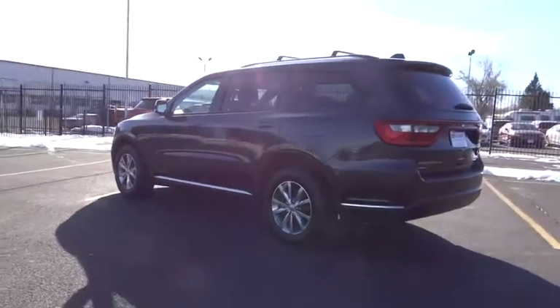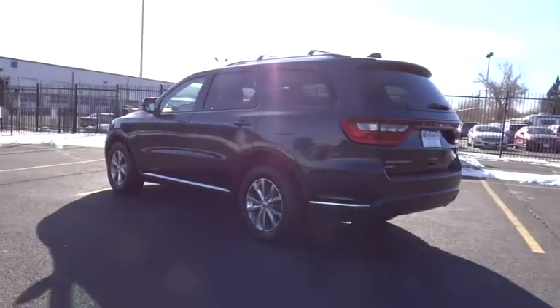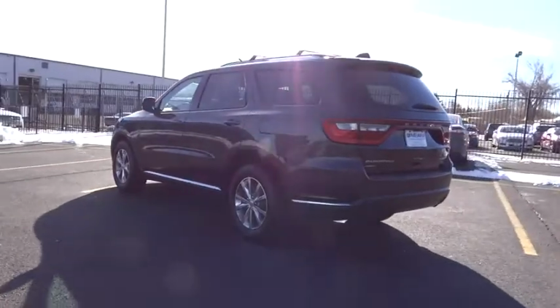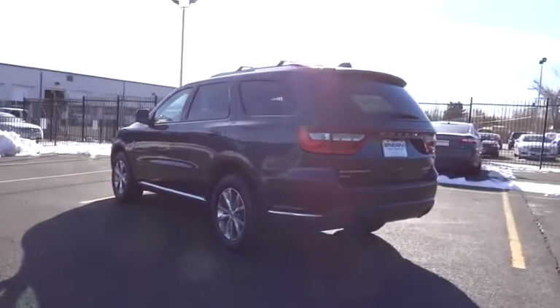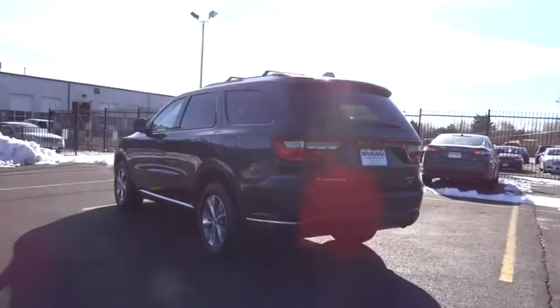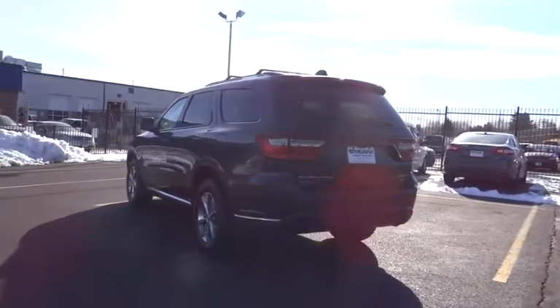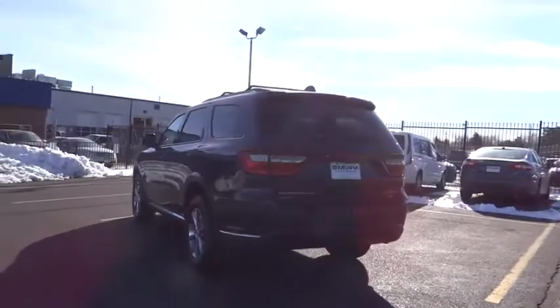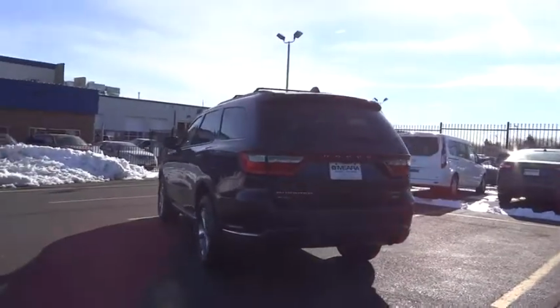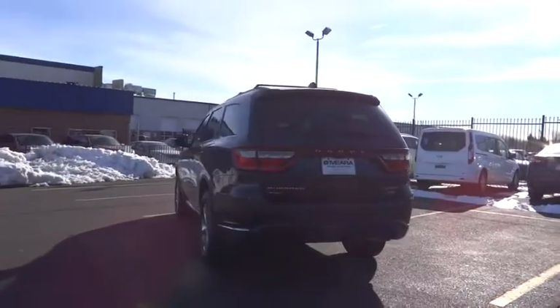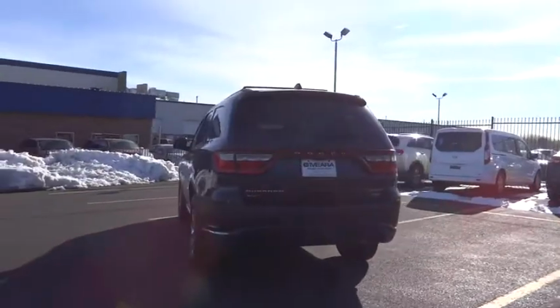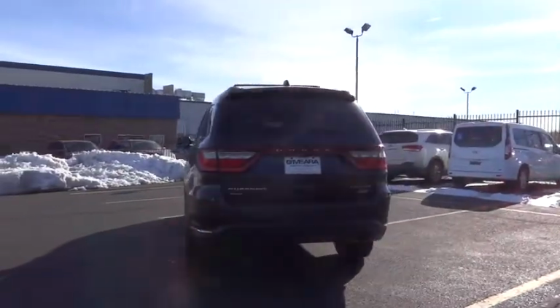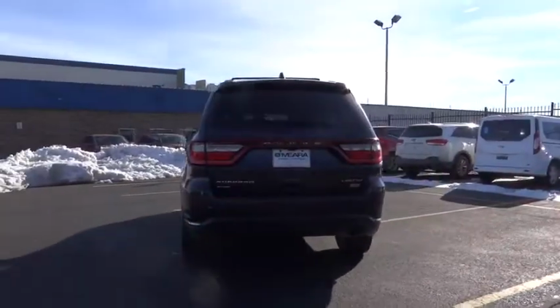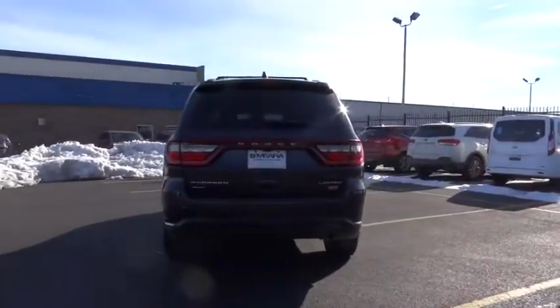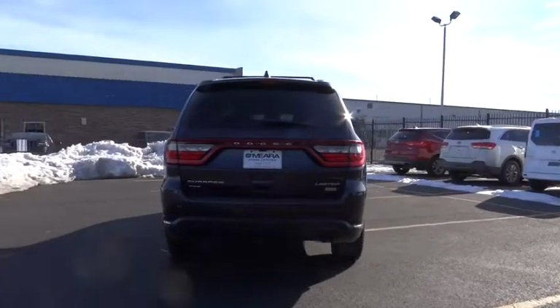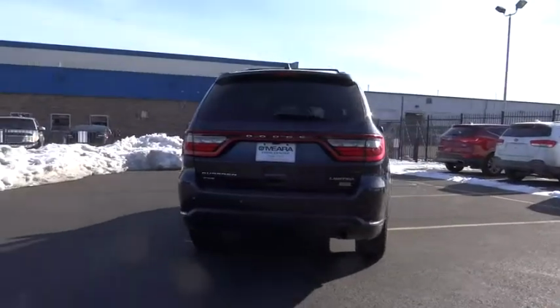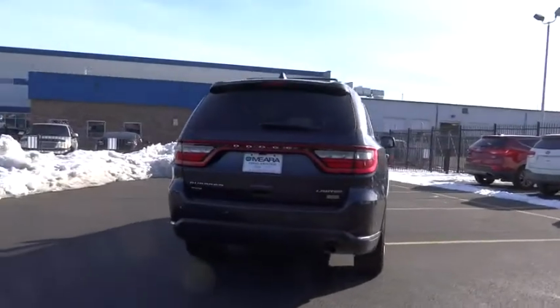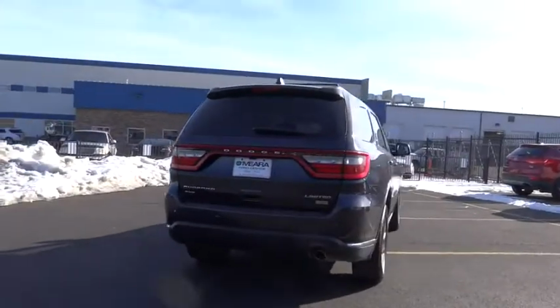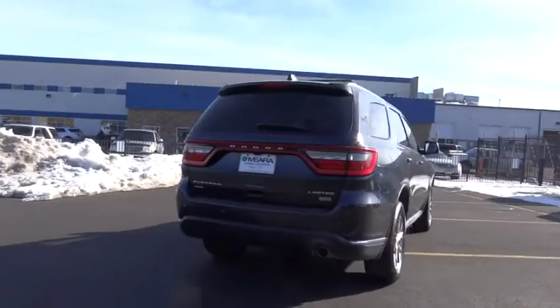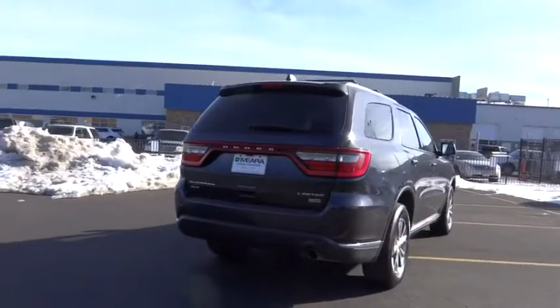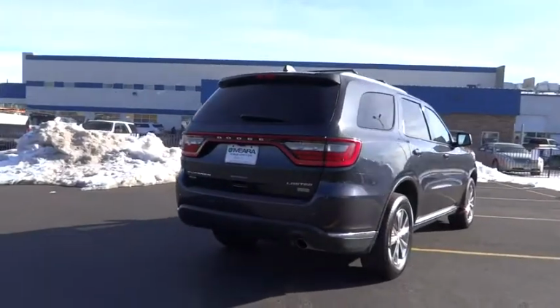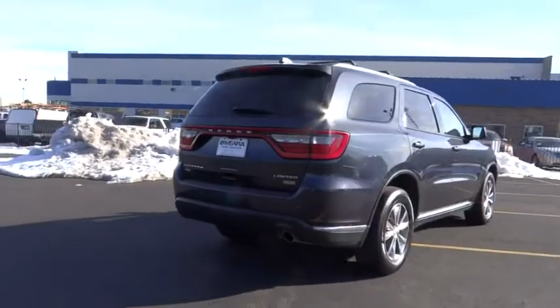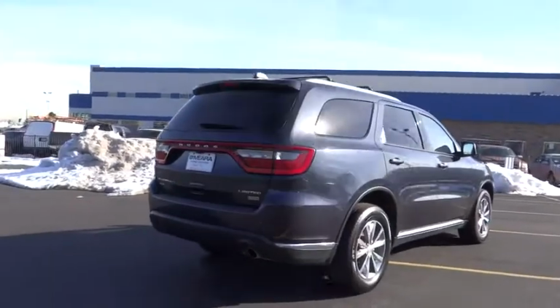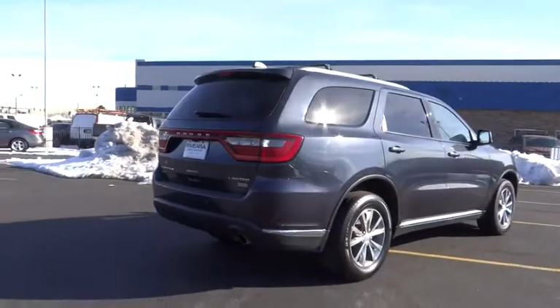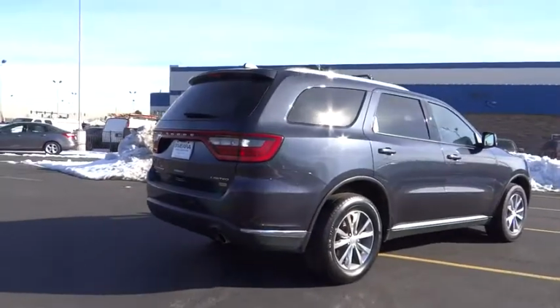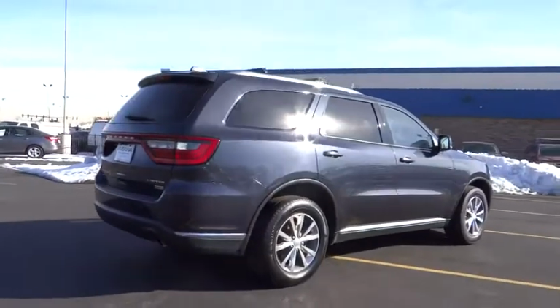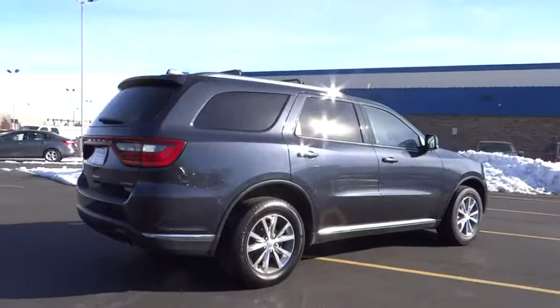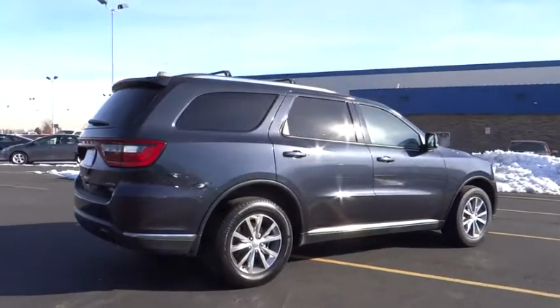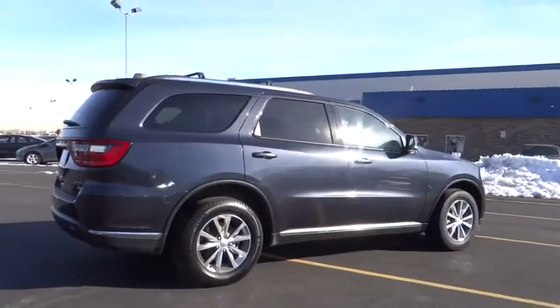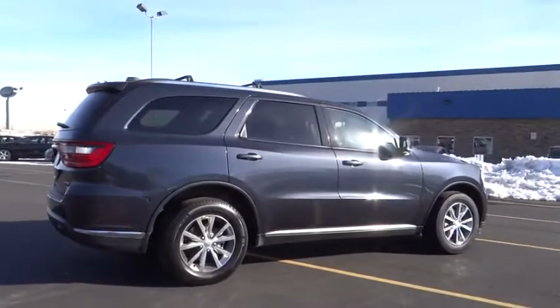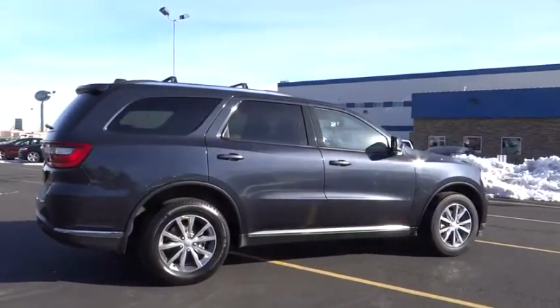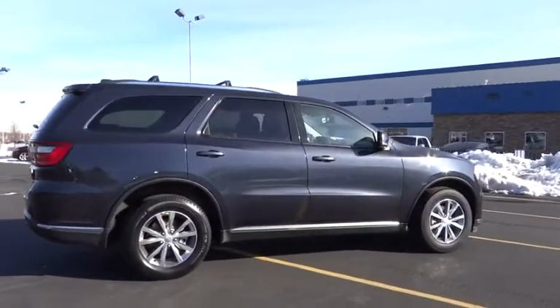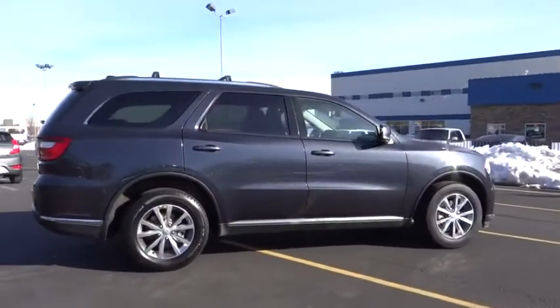All-wheel drive, traction control, Bluetooth, driver airbag, automatic transmission, cruise control, heated steering wheel, compass, fog lamps, heated driver's seat, passenger airbag, power windows.